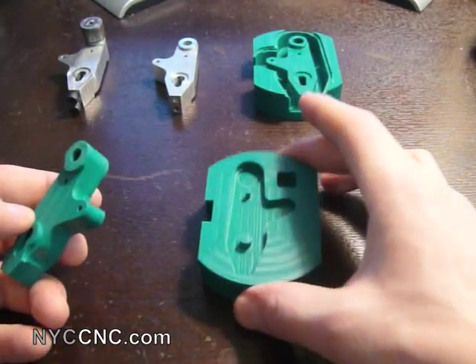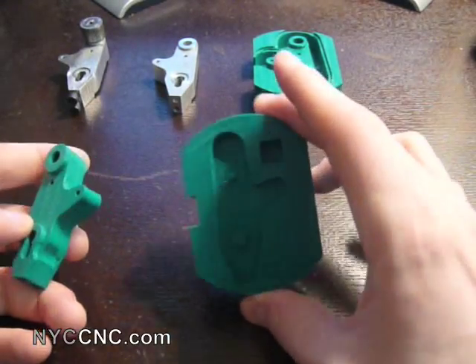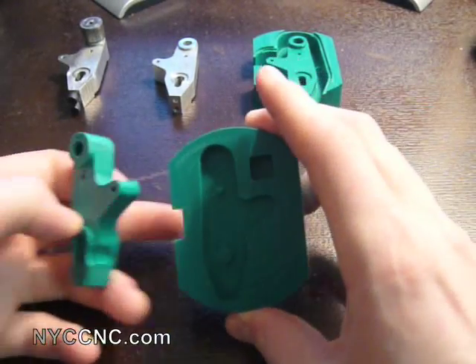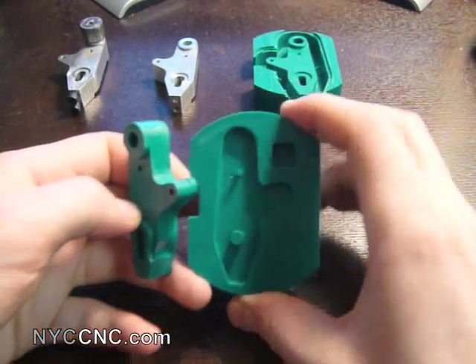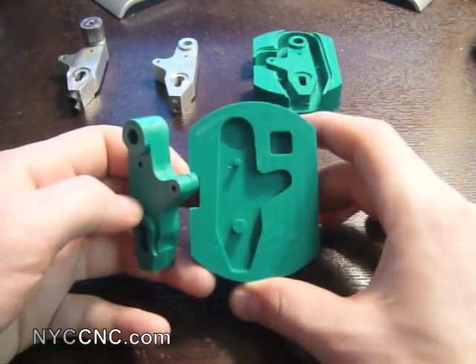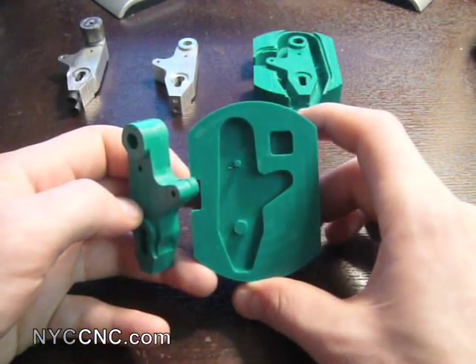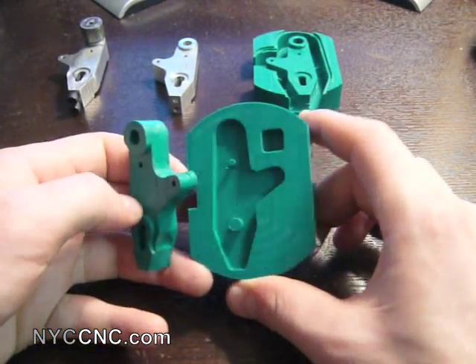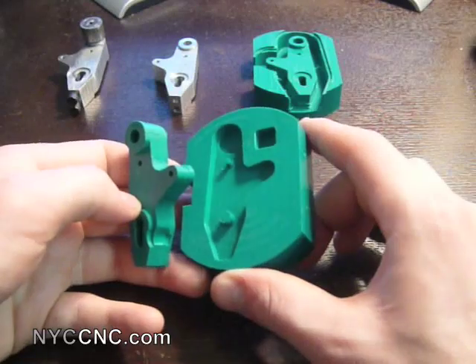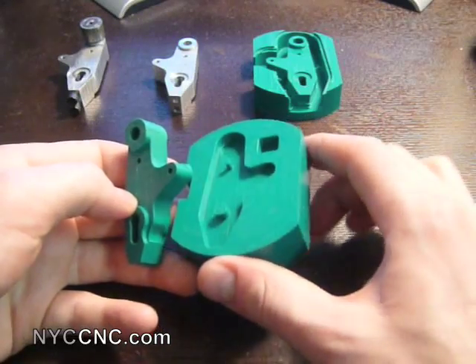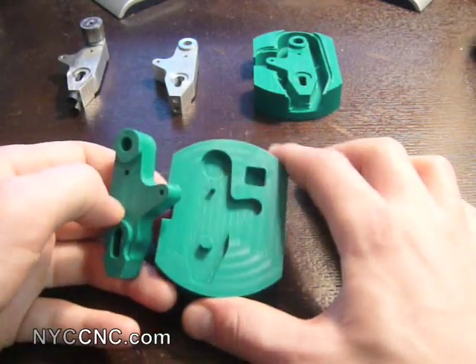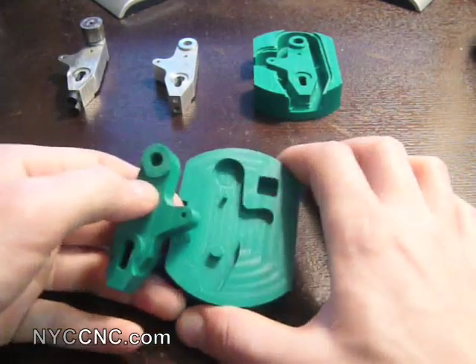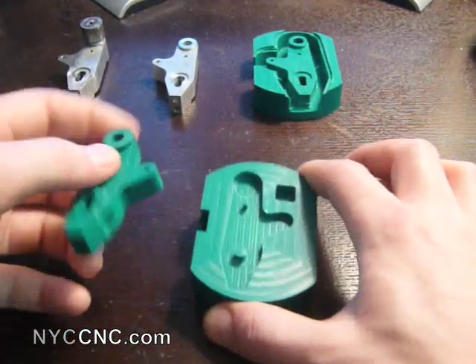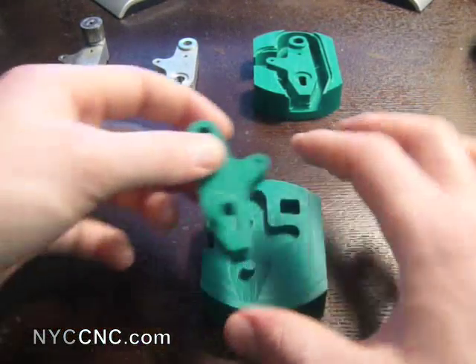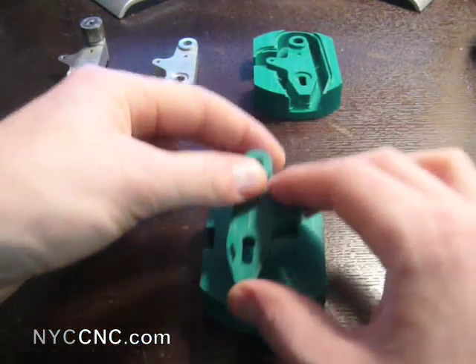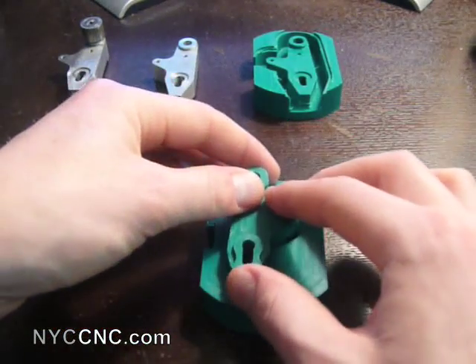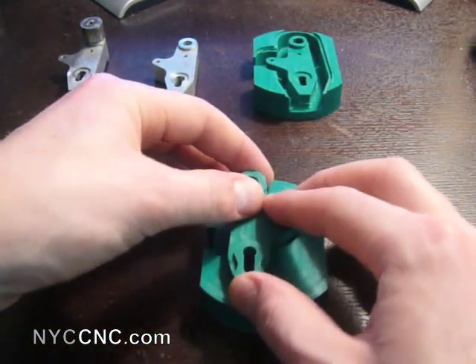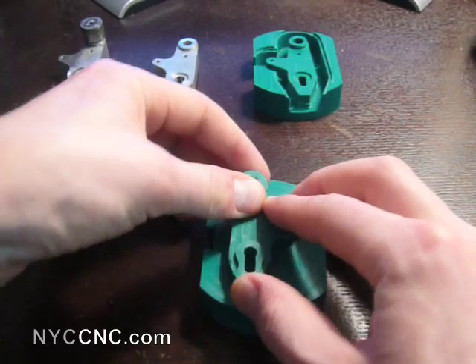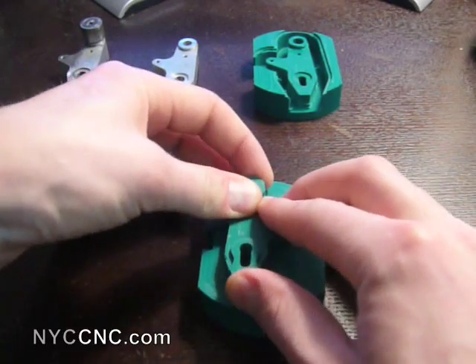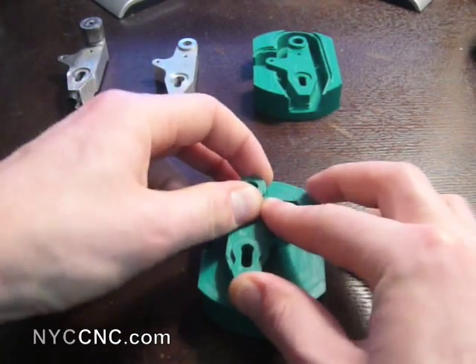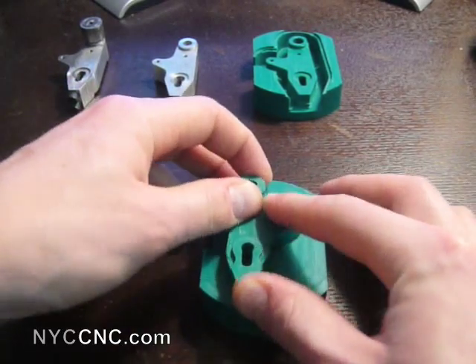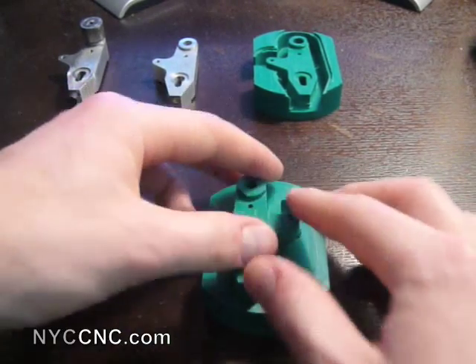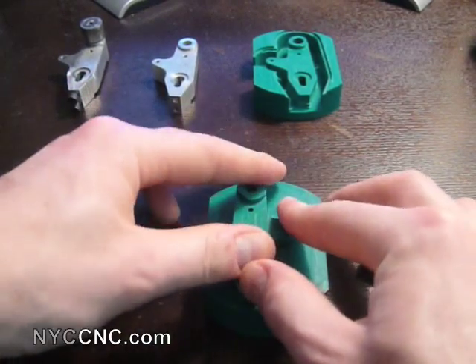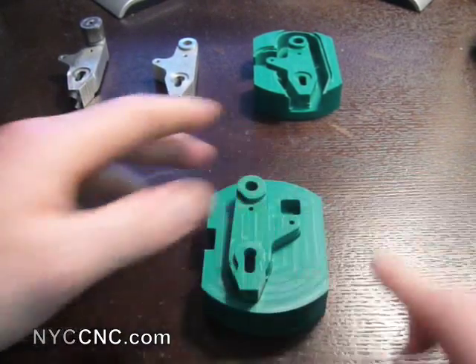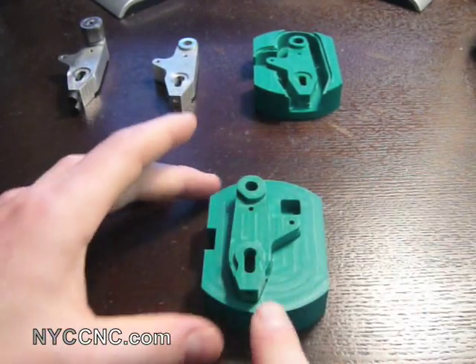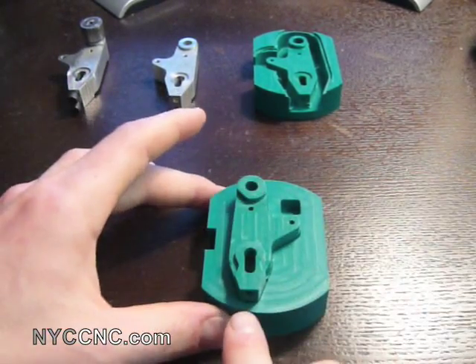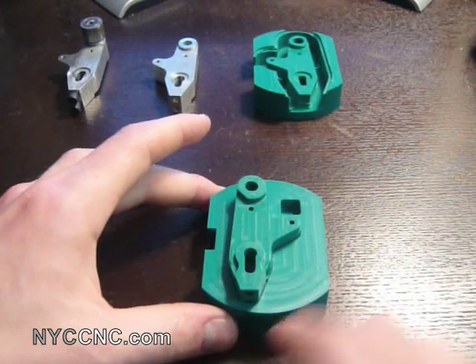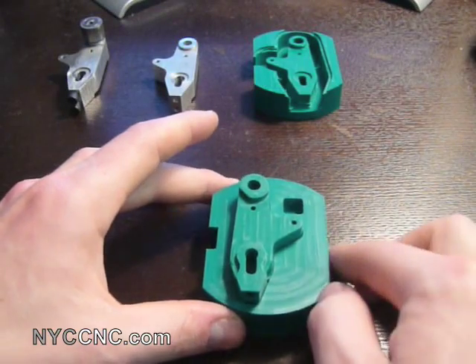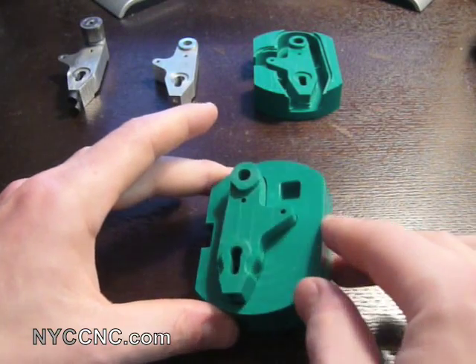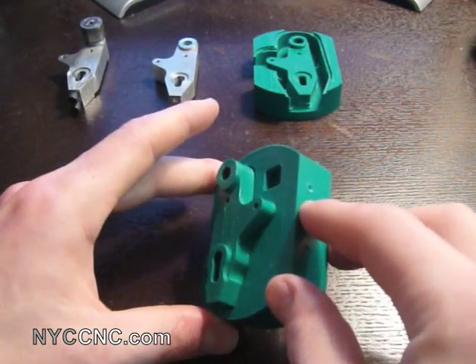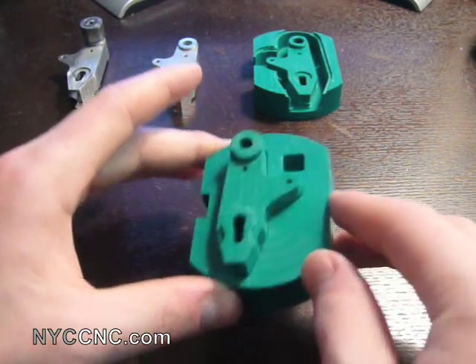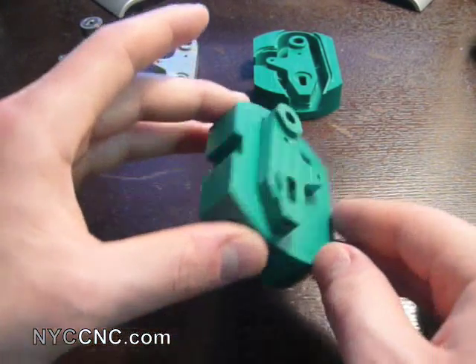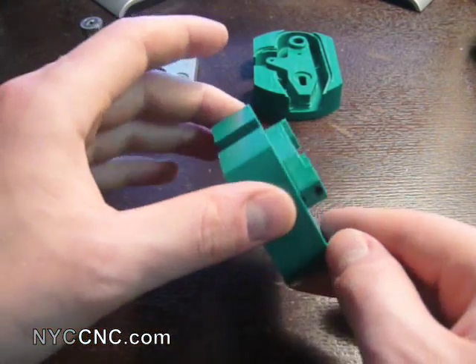I've also made an attempt at a fixture — what I think would work in the future, though it's not completed. The square in the top right would be useful for resetting my XY coordinates as I'm making a new part or resetting it up in the vise.